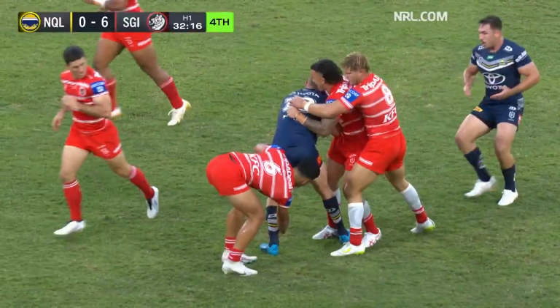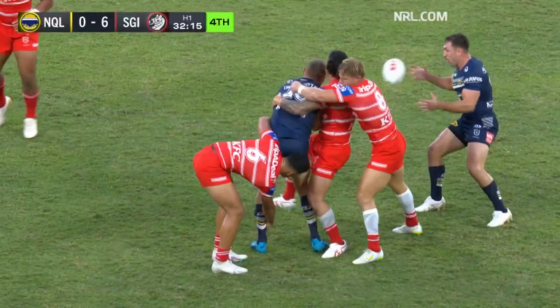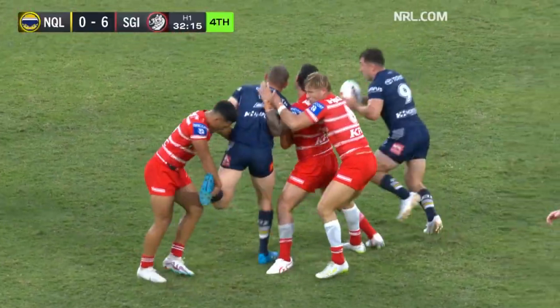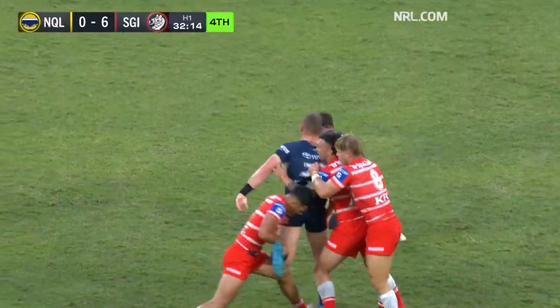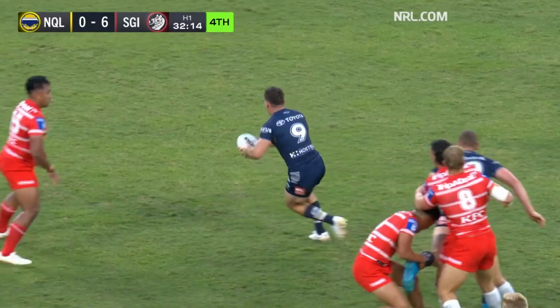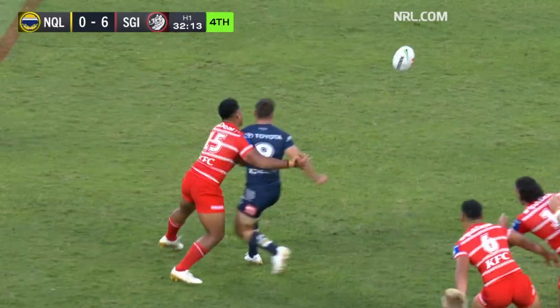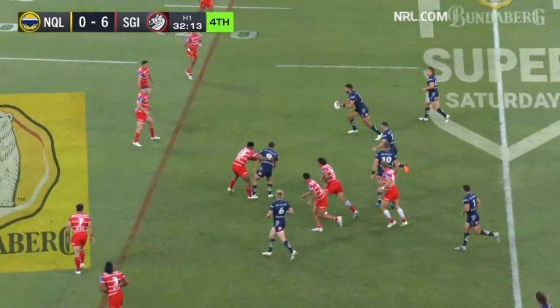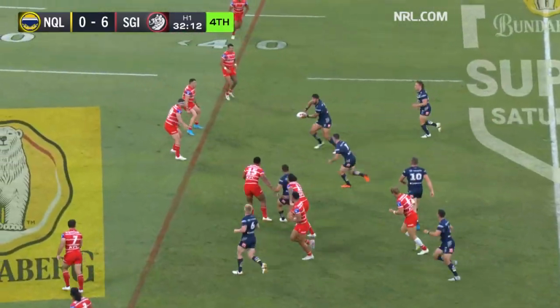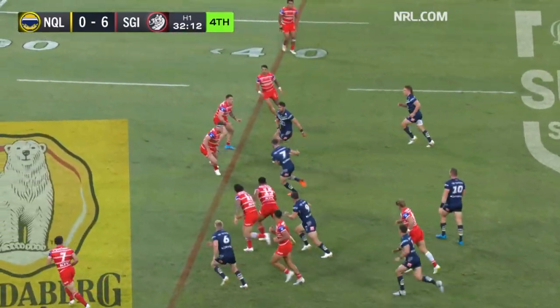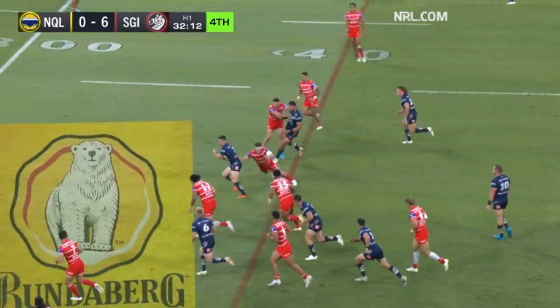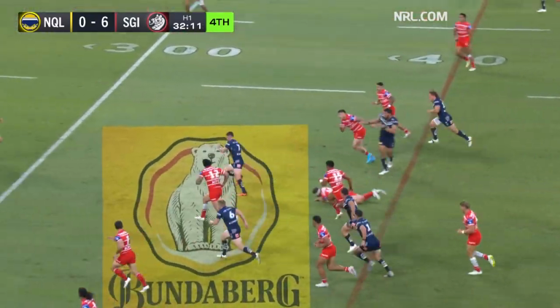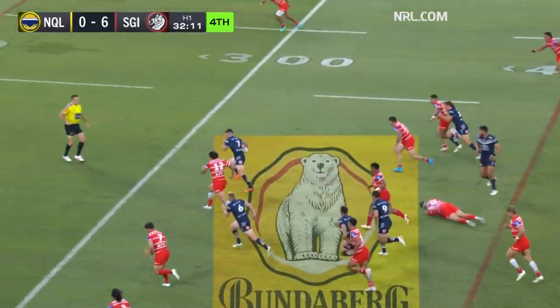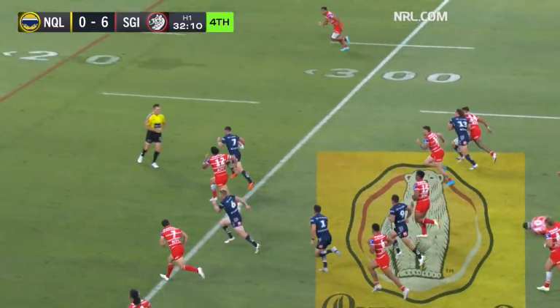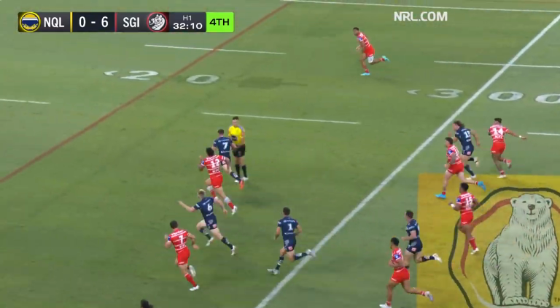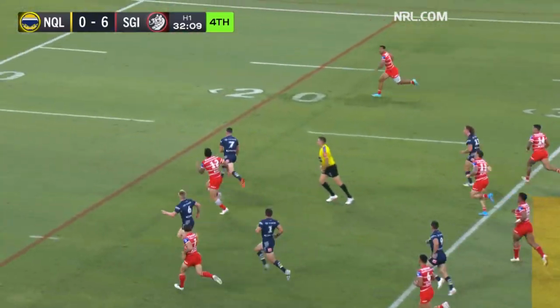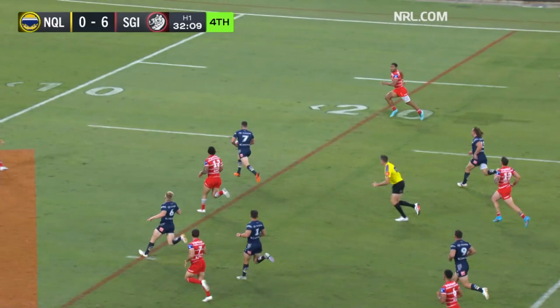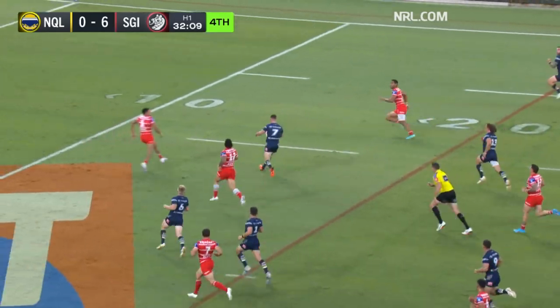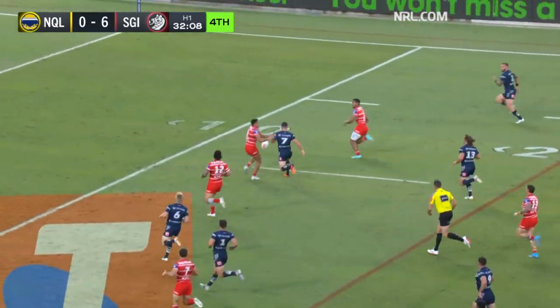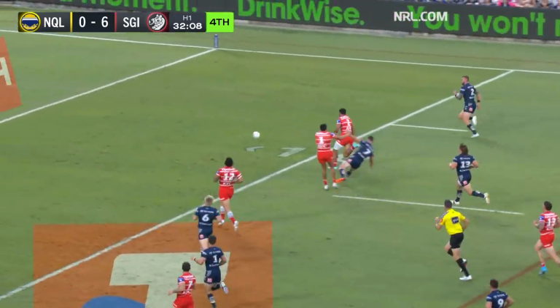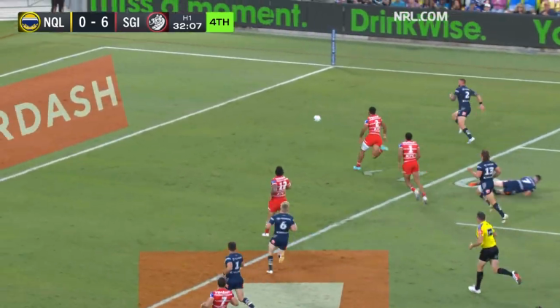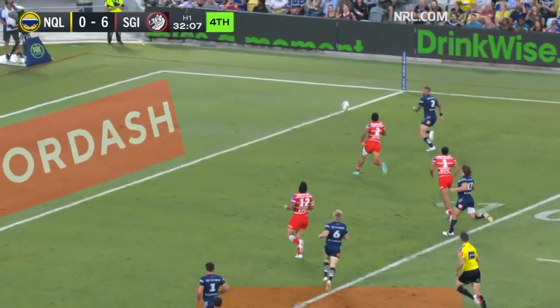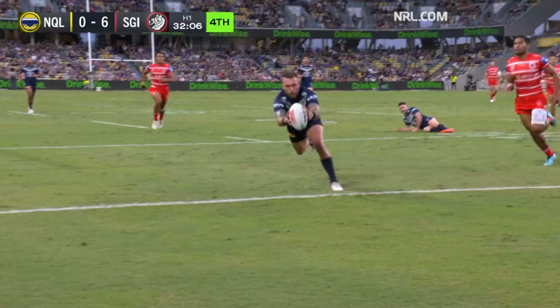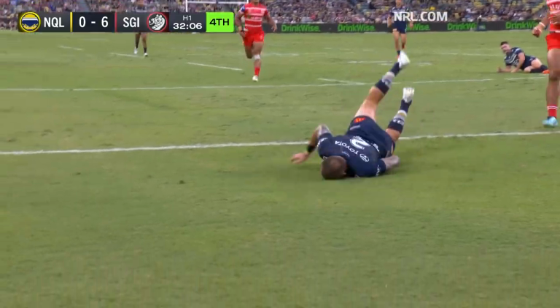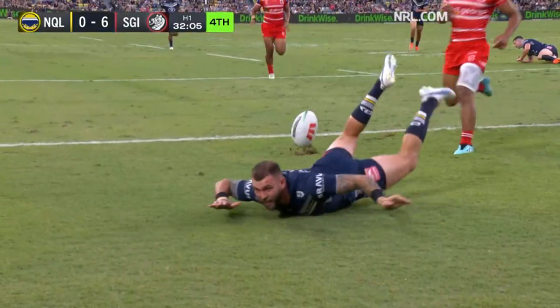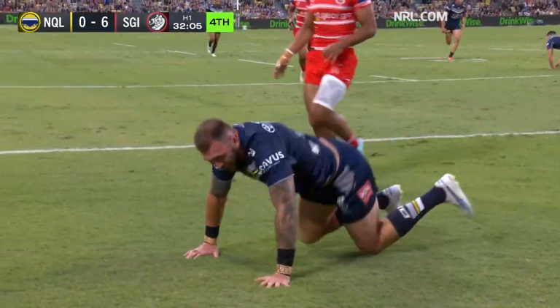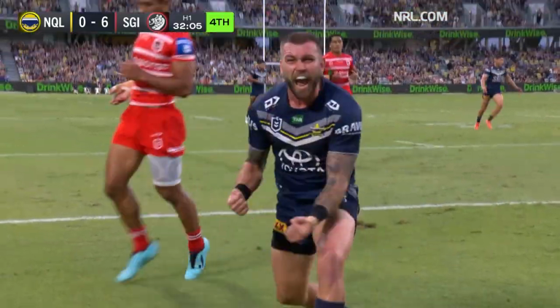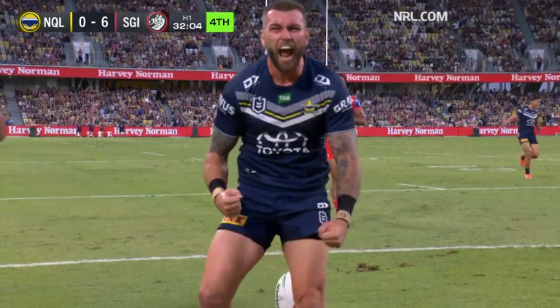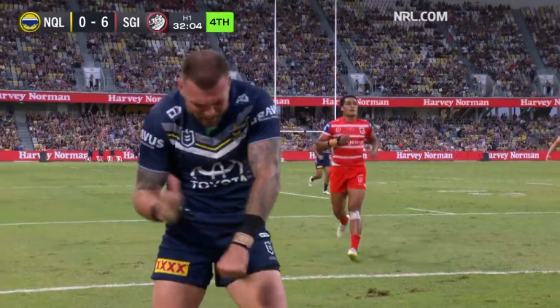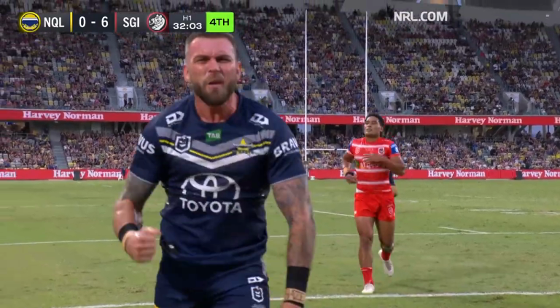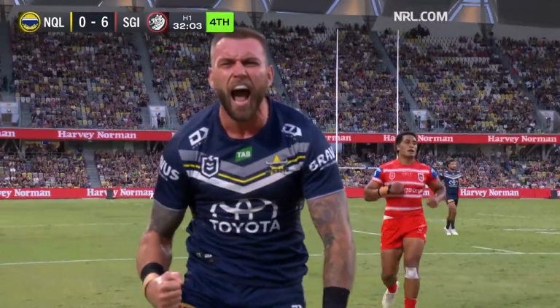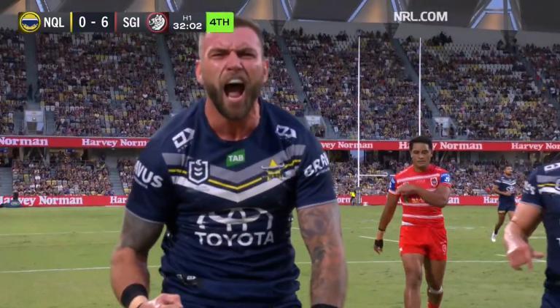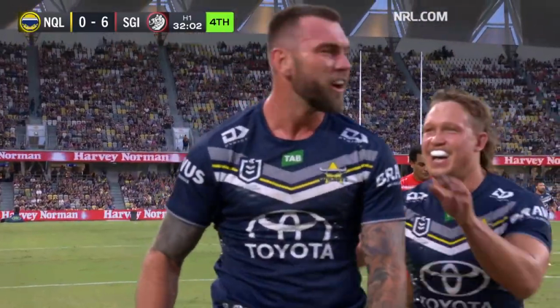And here is Hestz with the ball. Late offload to Robson, kept alive. Now McLean — beautiful play. Townsend onto the tarmac, kicks for the corner. Here comes Feltz, Cowboys — perfection.